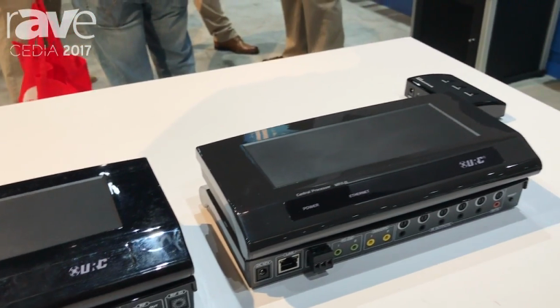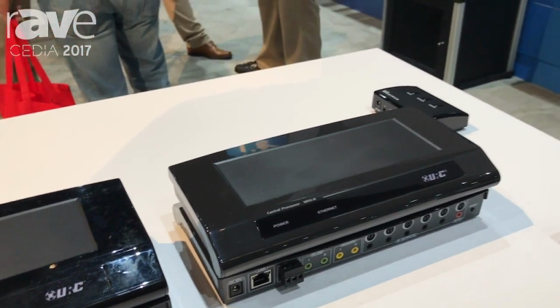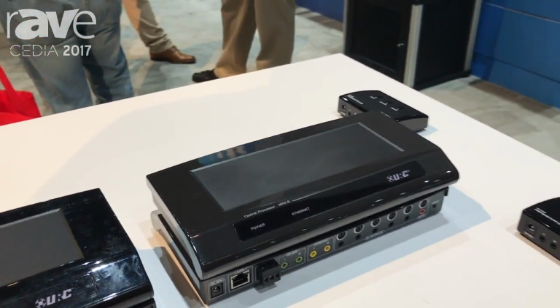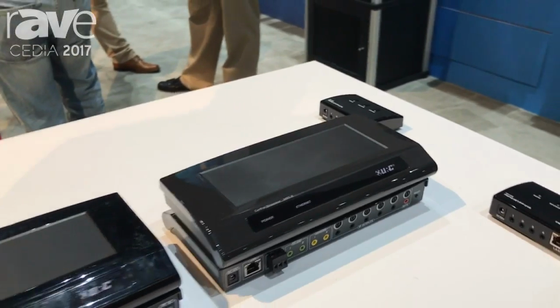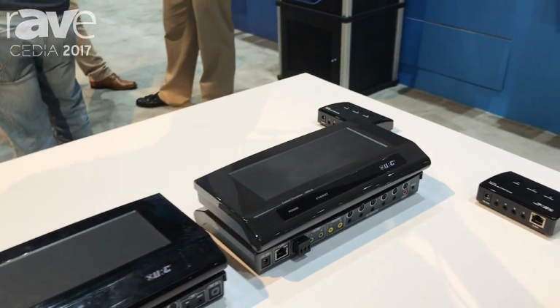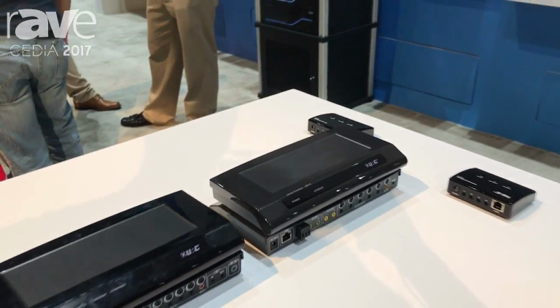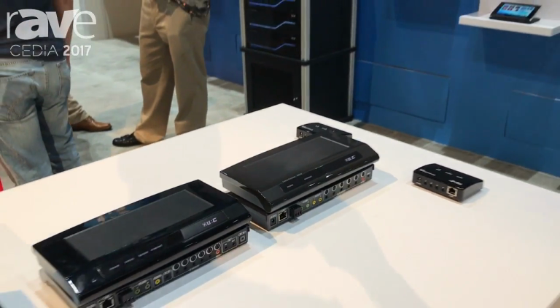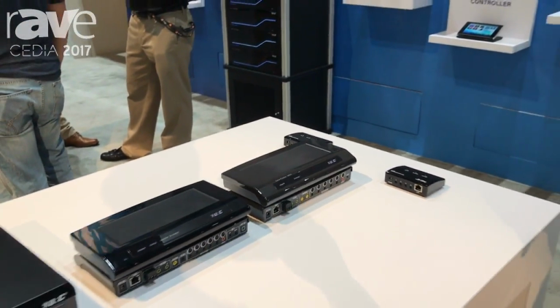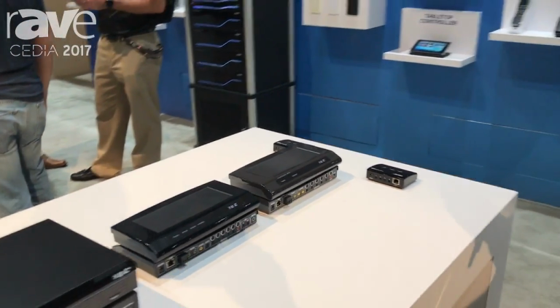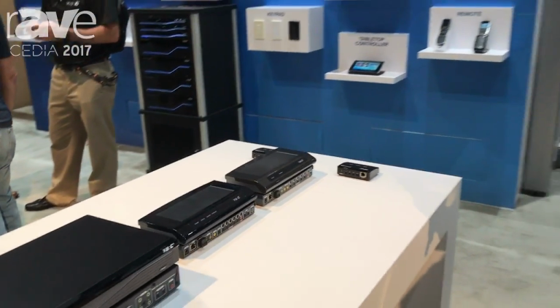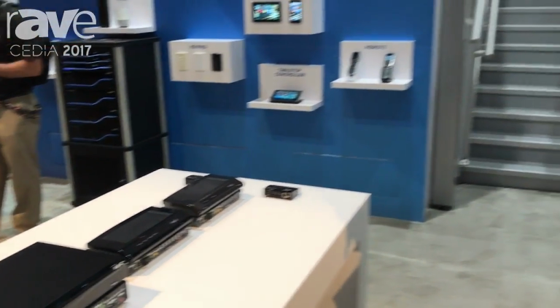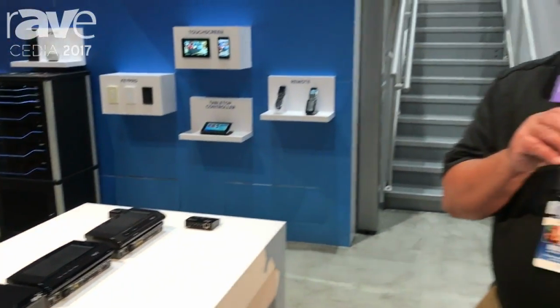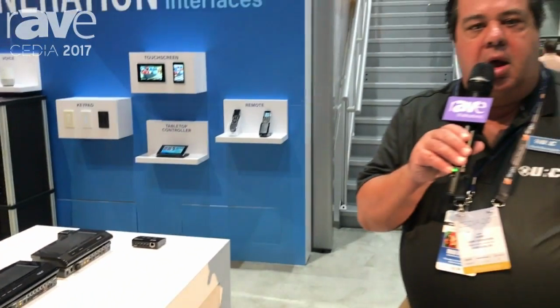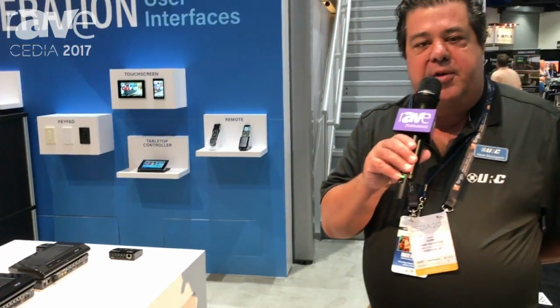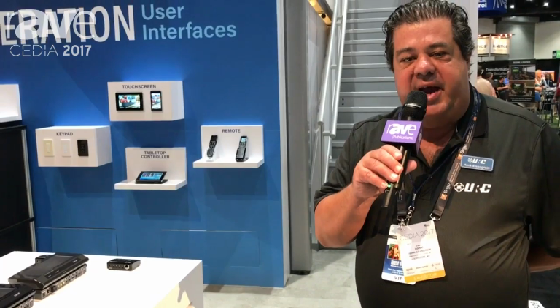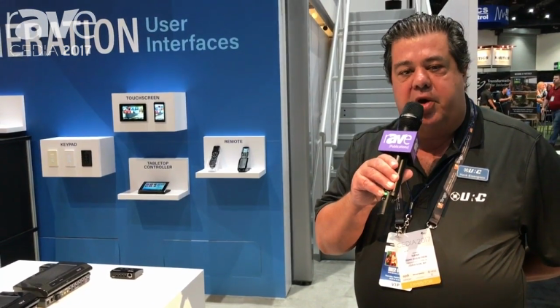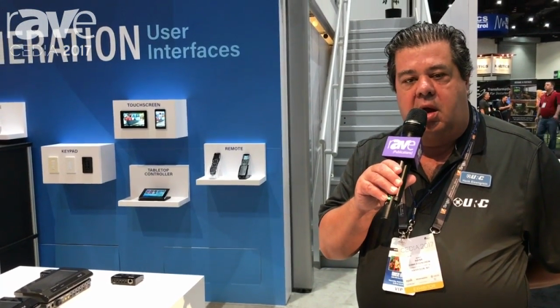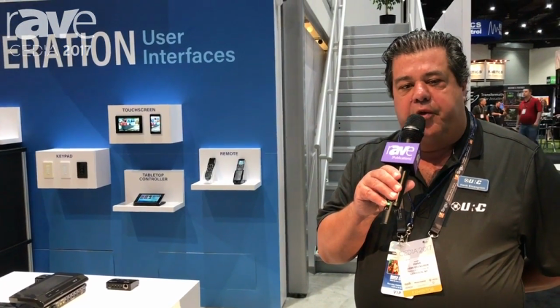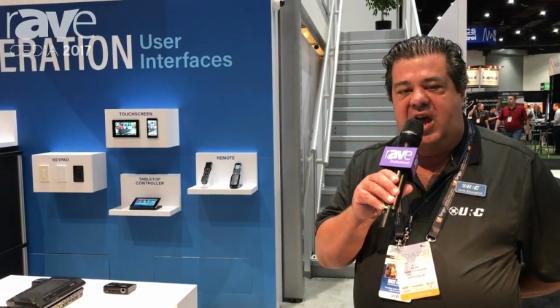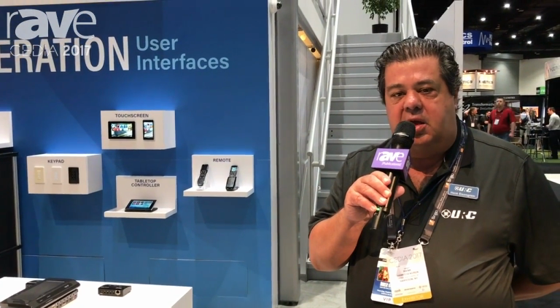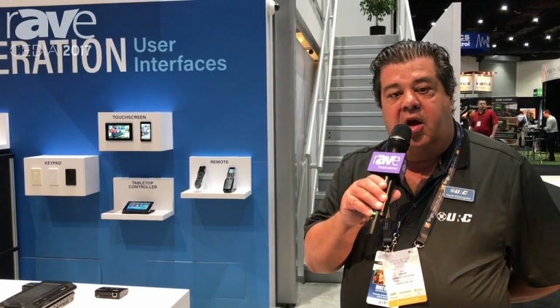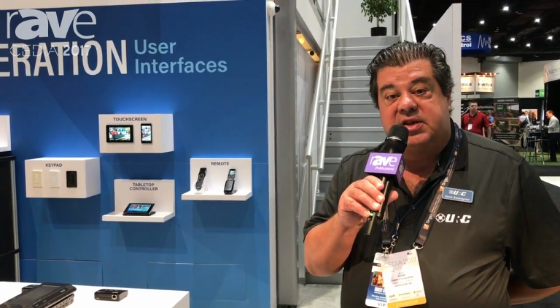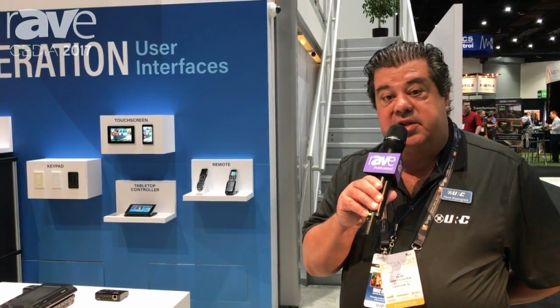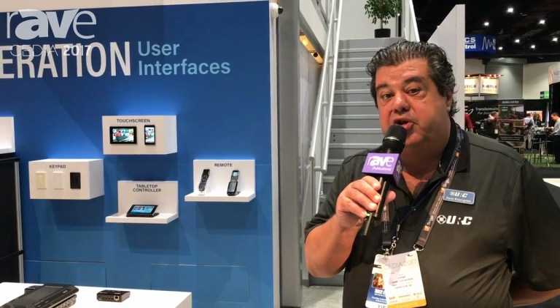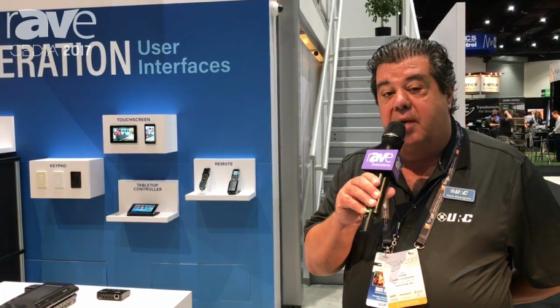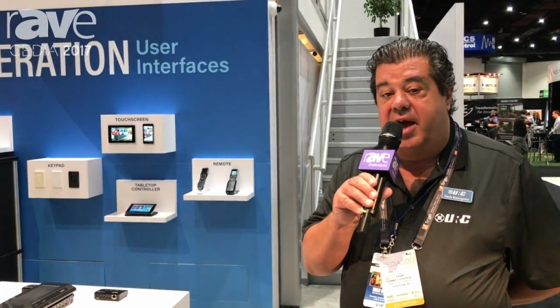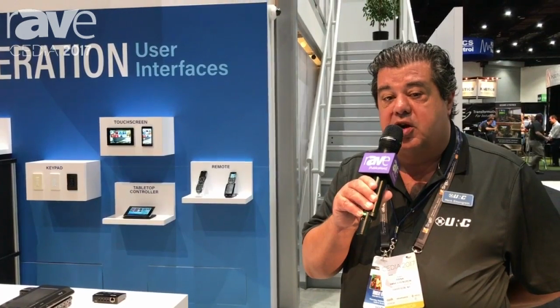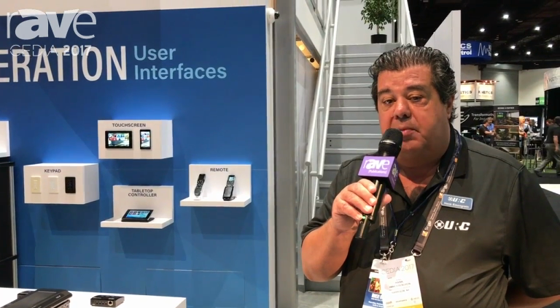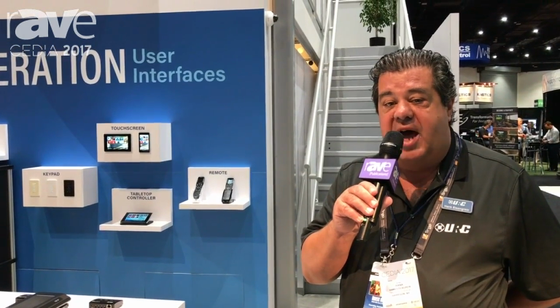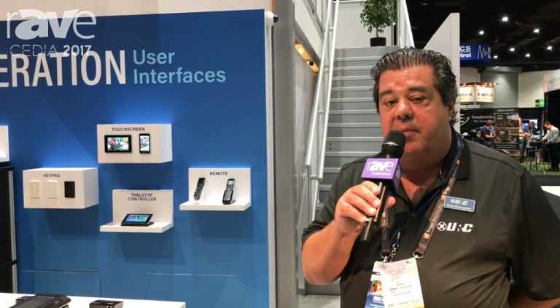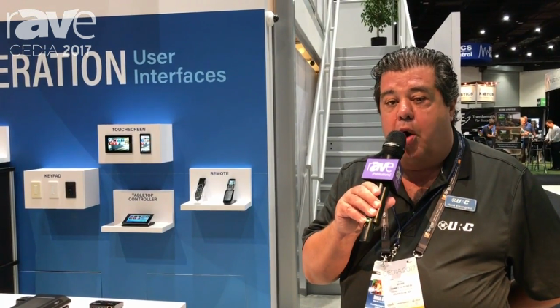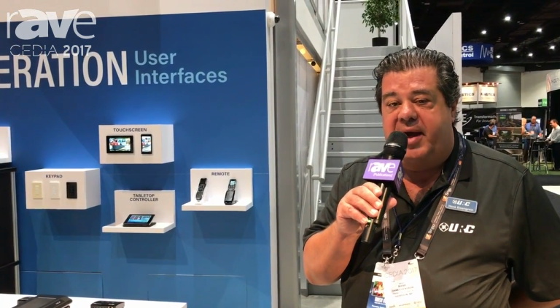URC Total Control 2.0 here at CDN 2017 San Diego. I'm your friend Hank Isengrein. For Rave AV, visit us at www.universalremote.com for more information.